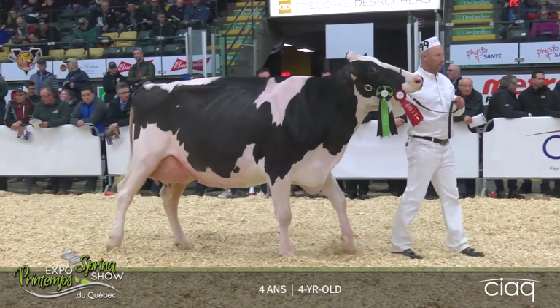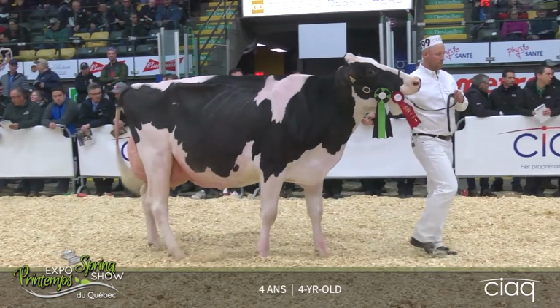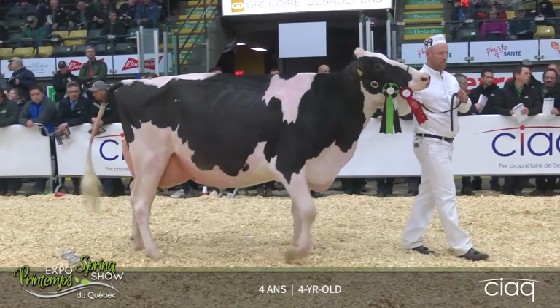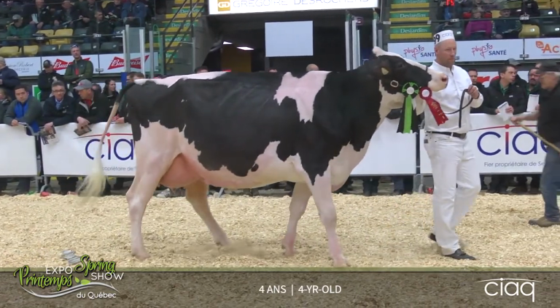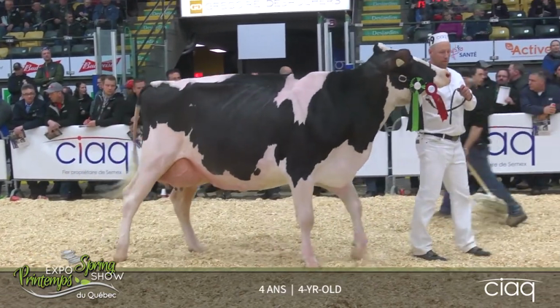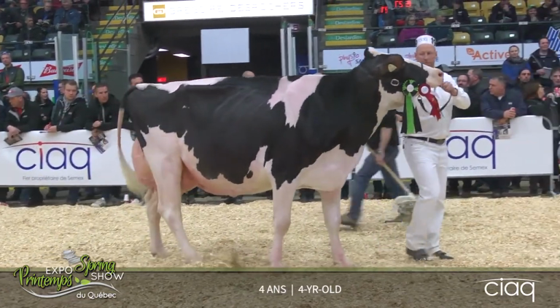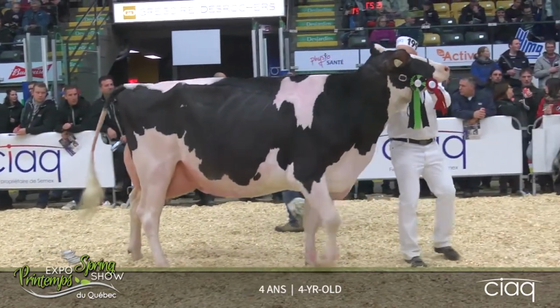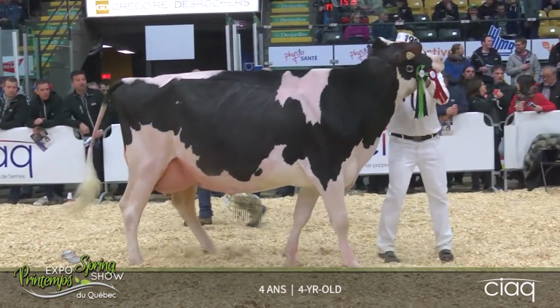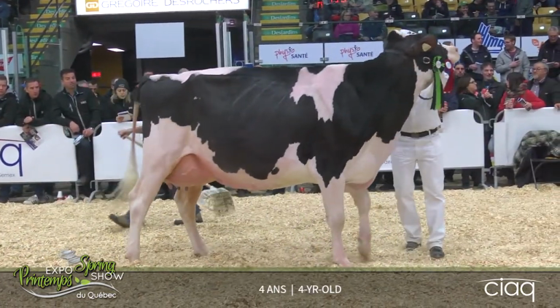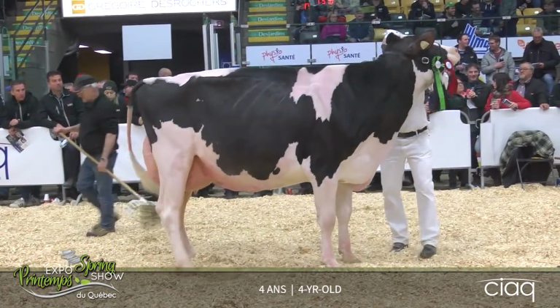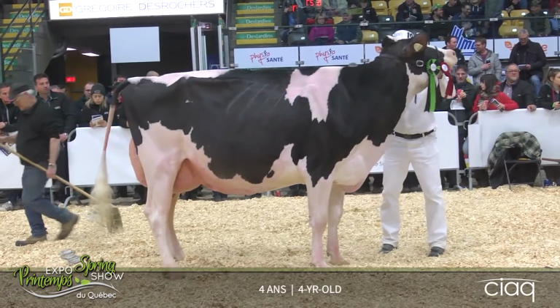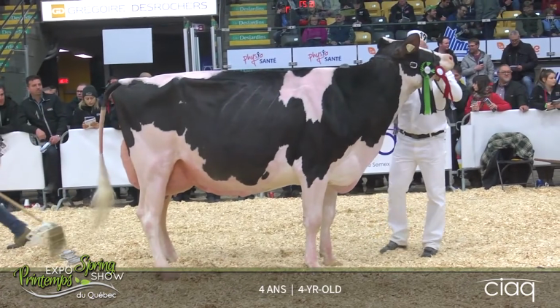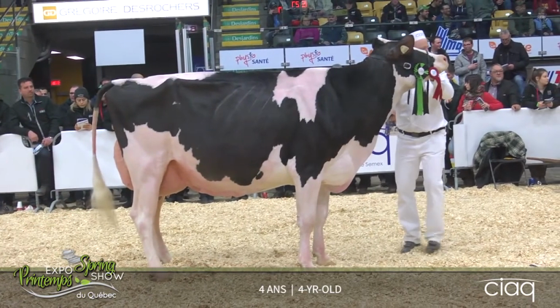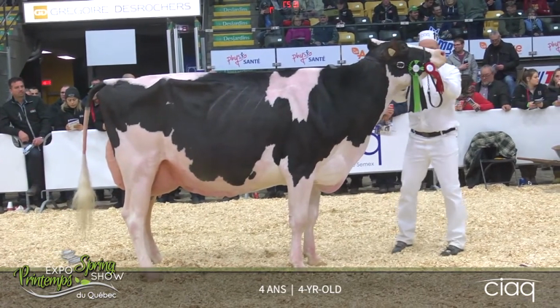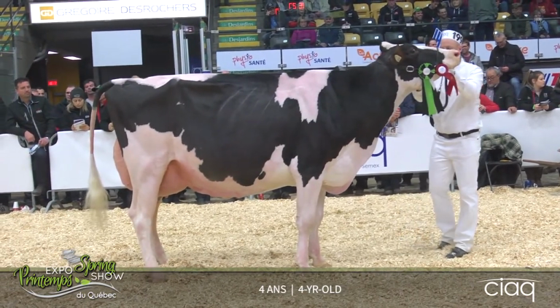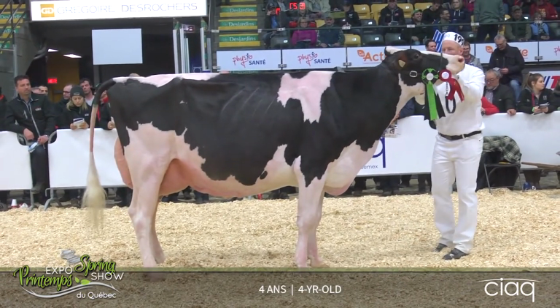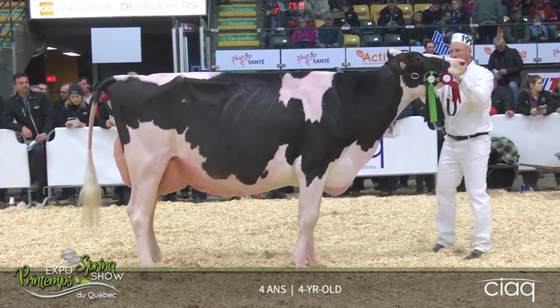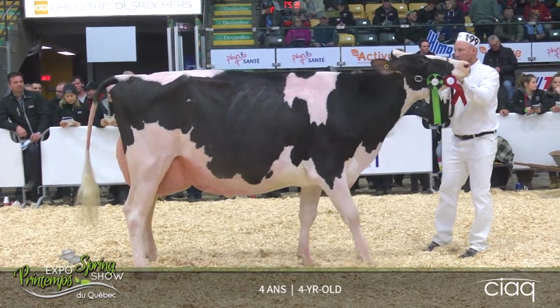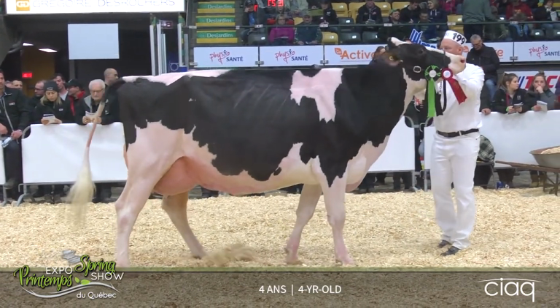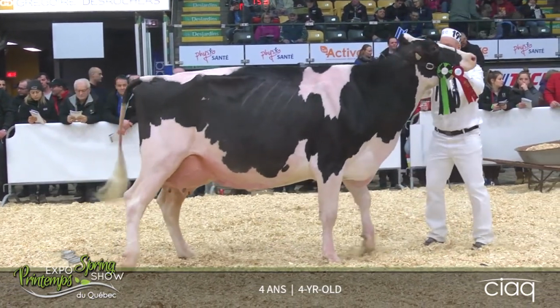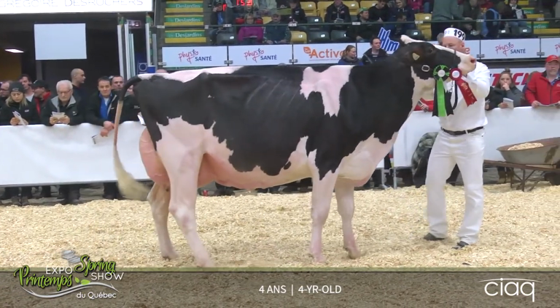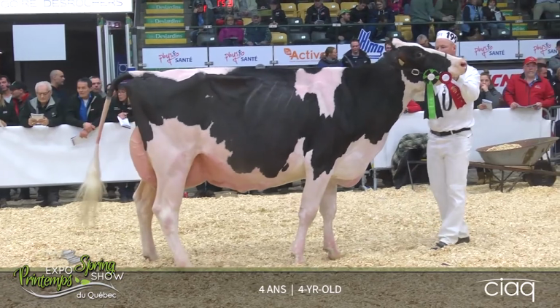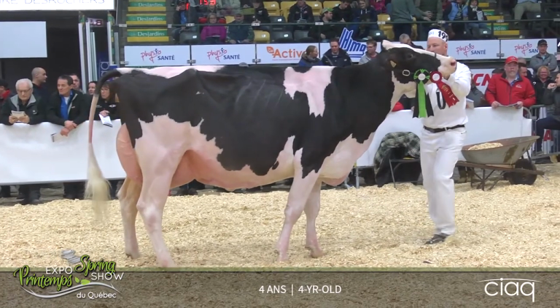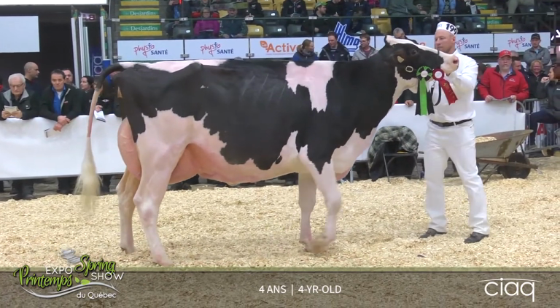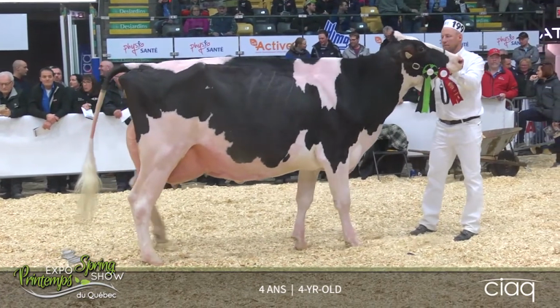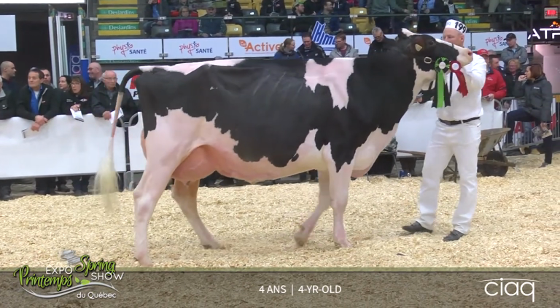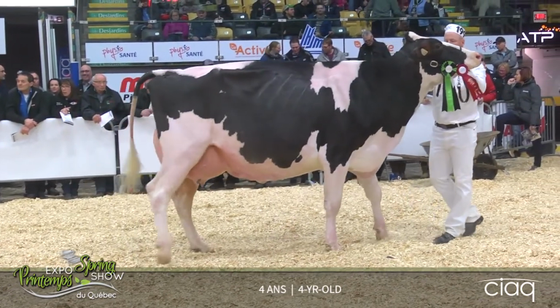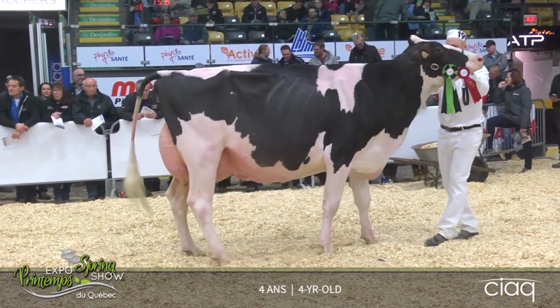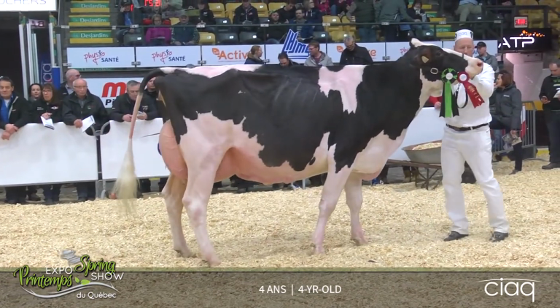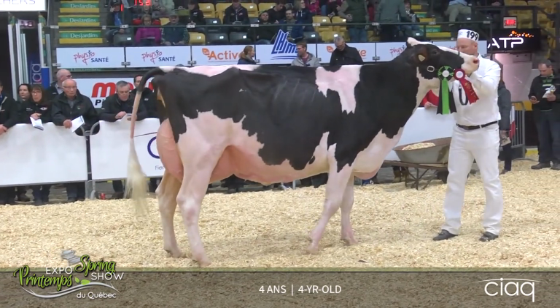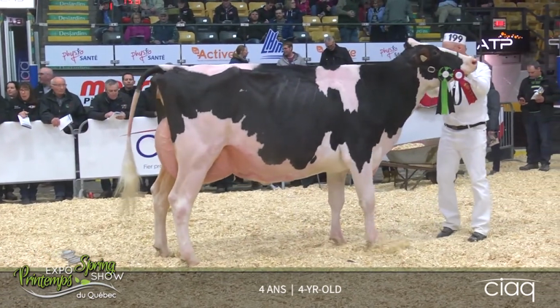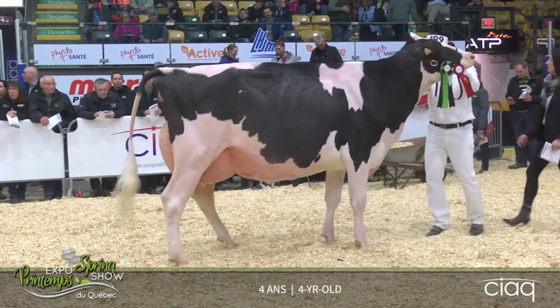Certainly some different shapes and sizes here in our four-year-old class, some different stages of lactation. Not the easiest group to sort out for me, but our cow at first today just has such an advantage — that volume to her rear udder.